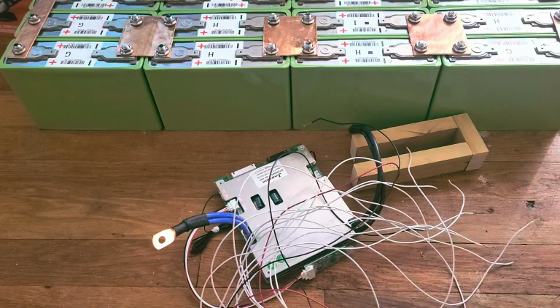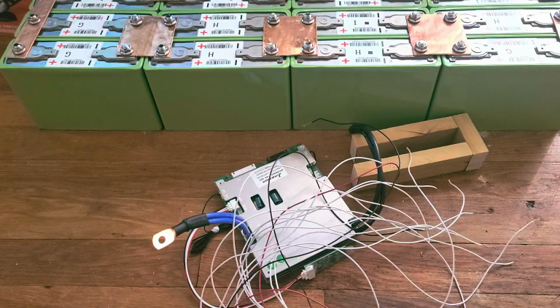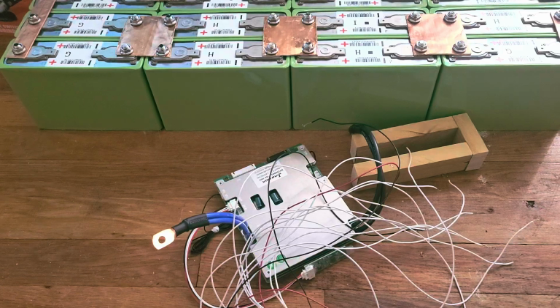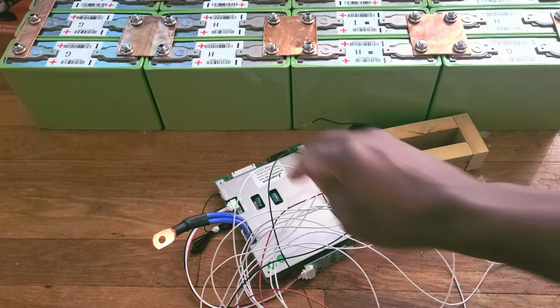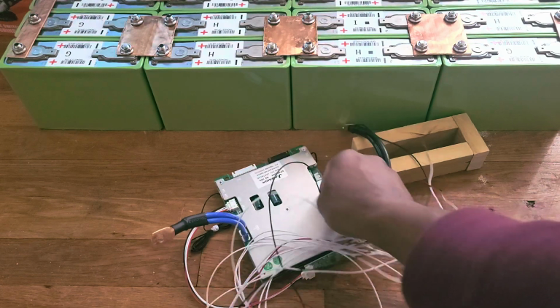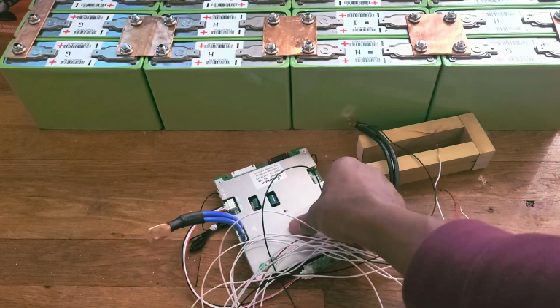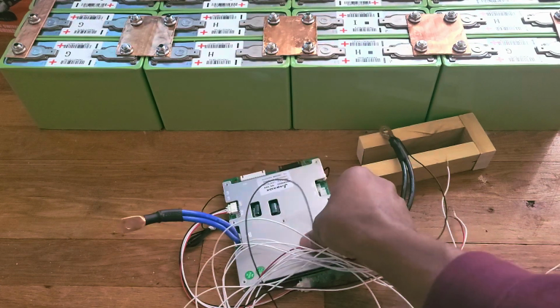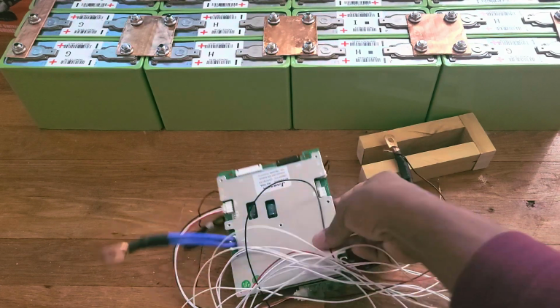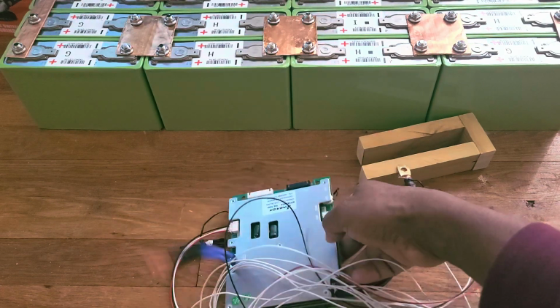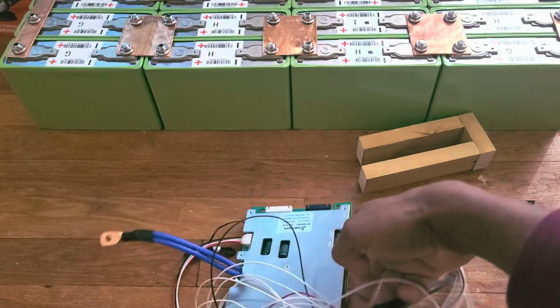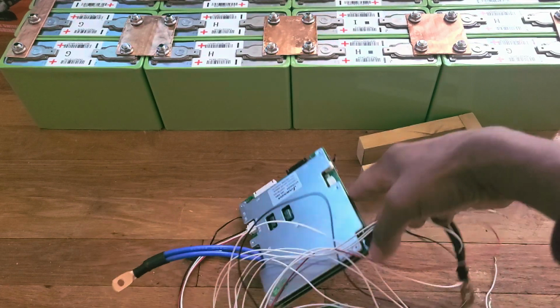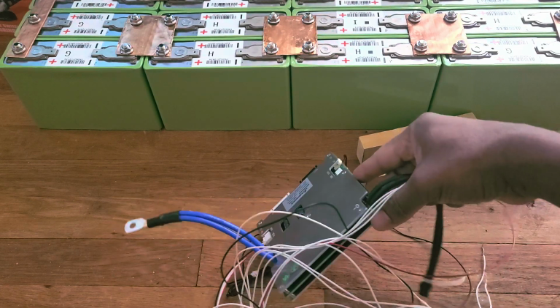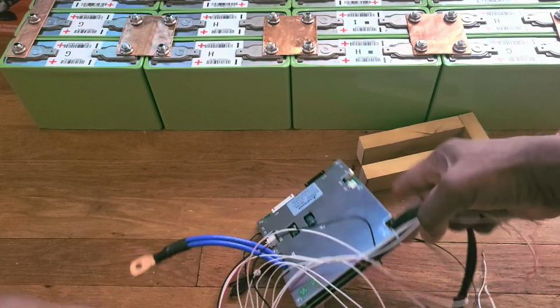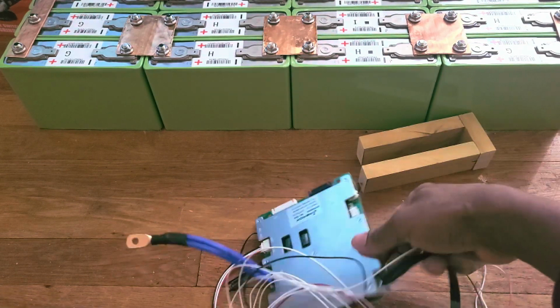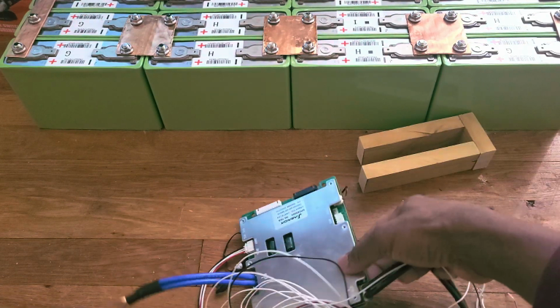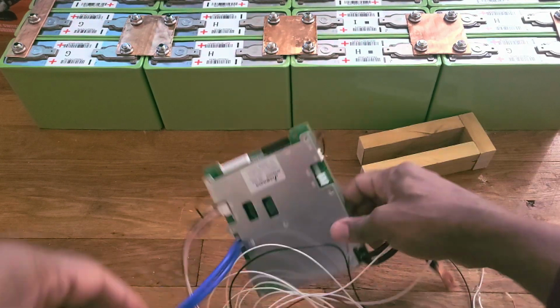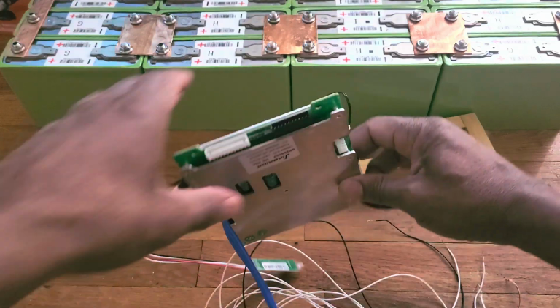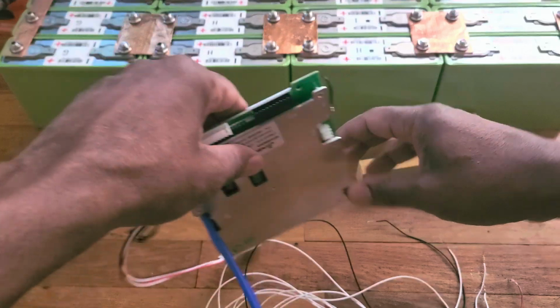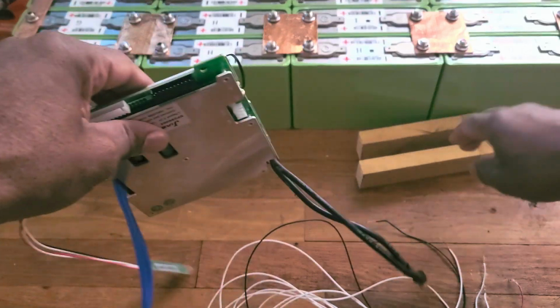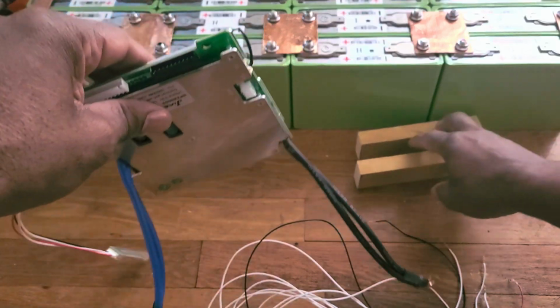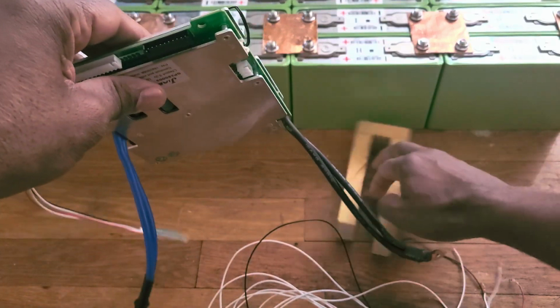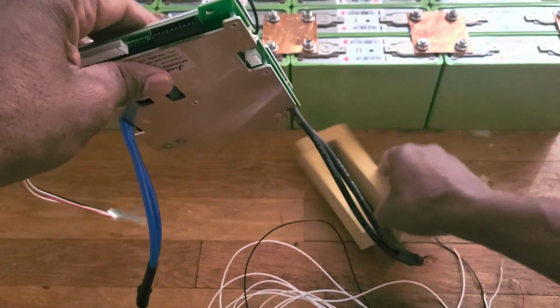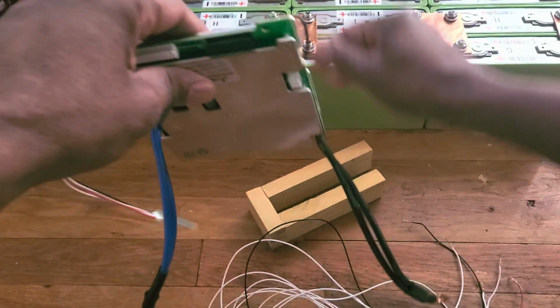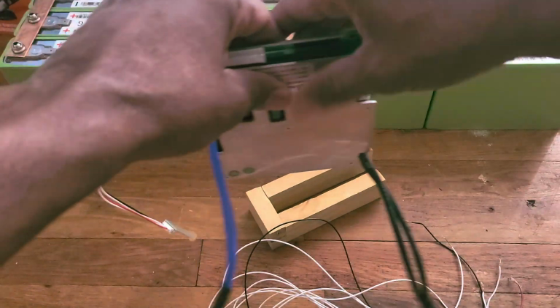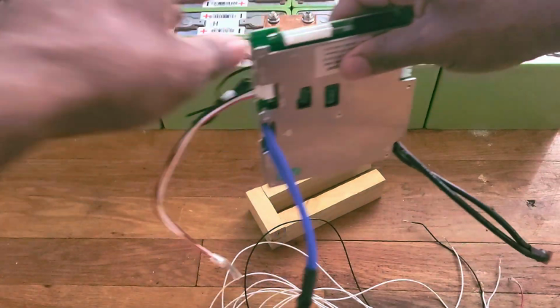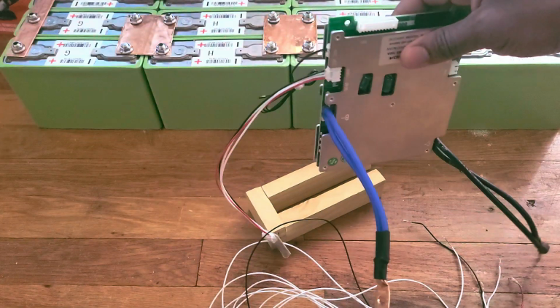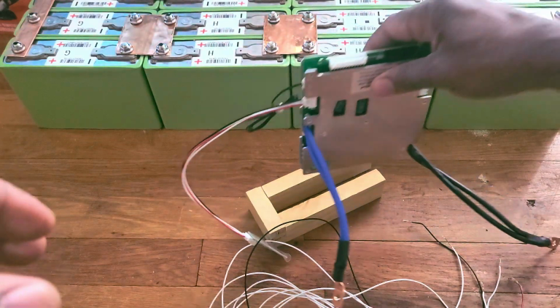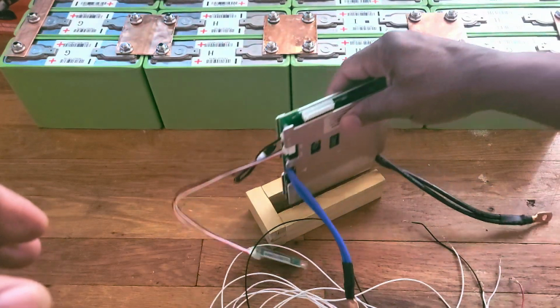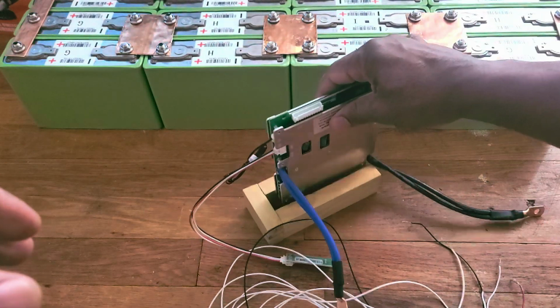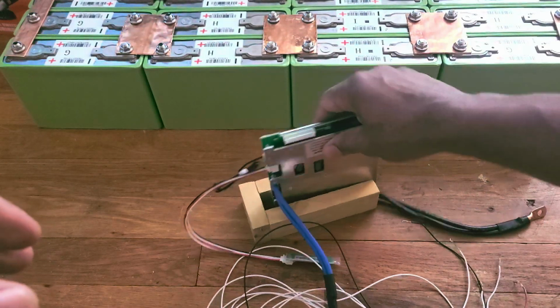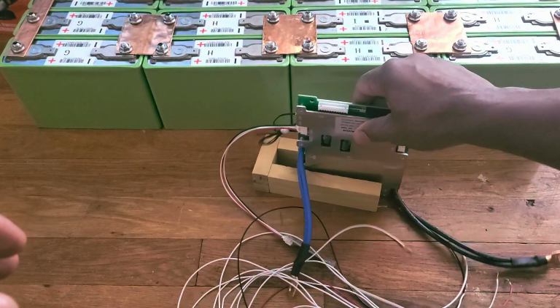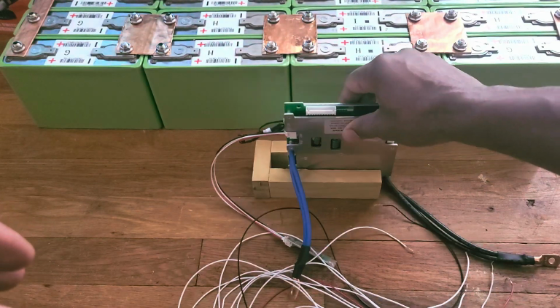Hi everyone, welcome to my channel. This is the BMS that I have here. This is a 100 amp BMS. This is how I'm going to have it set.